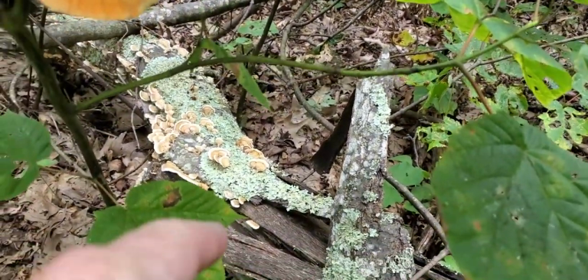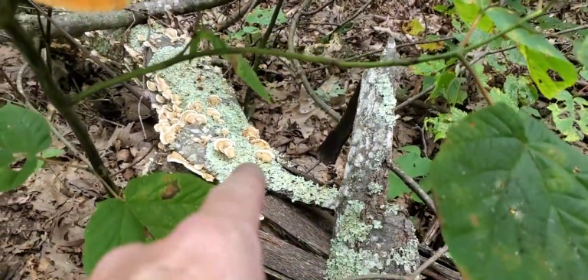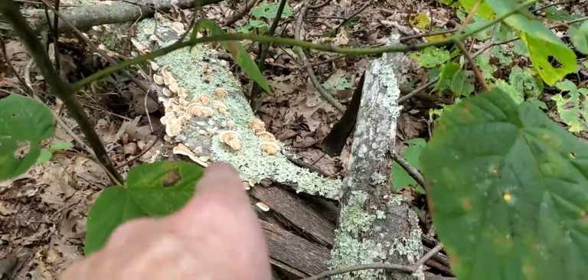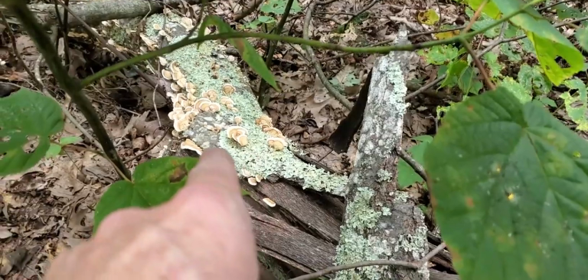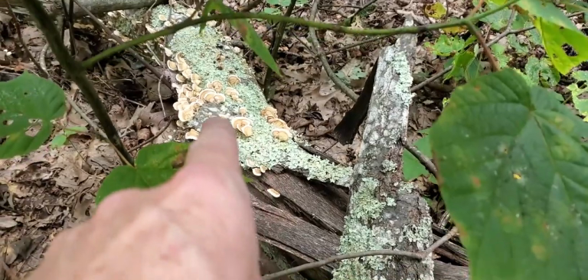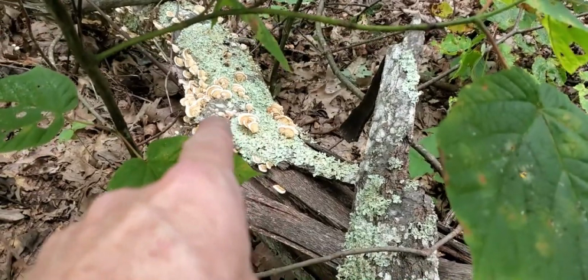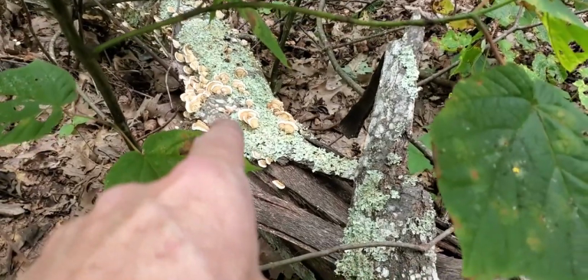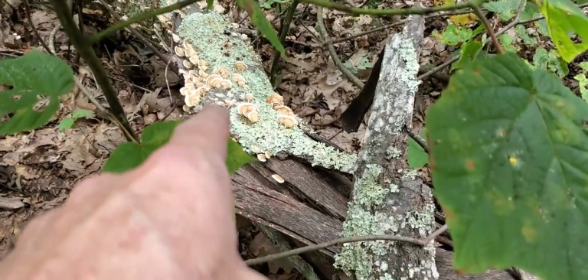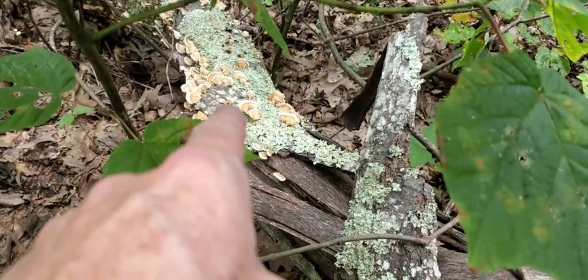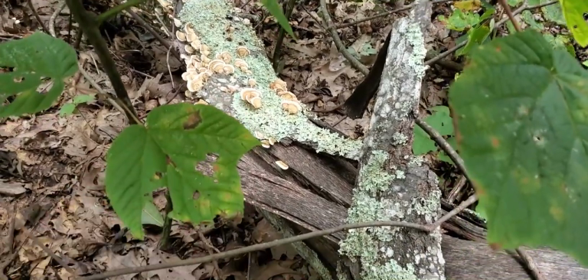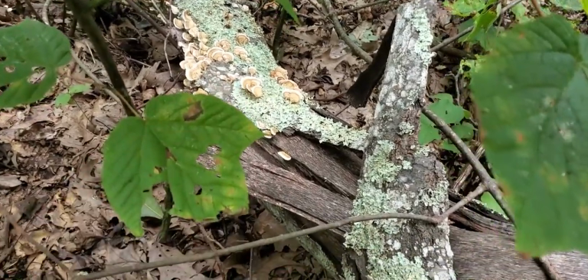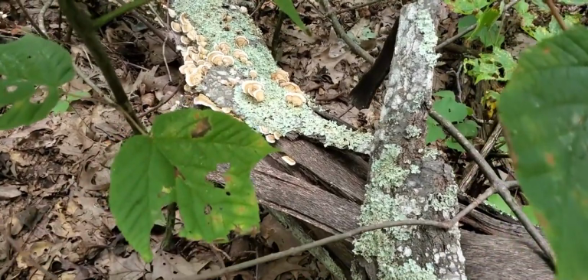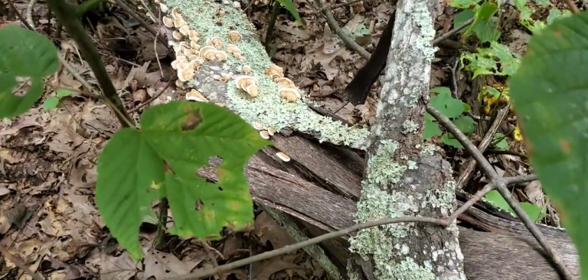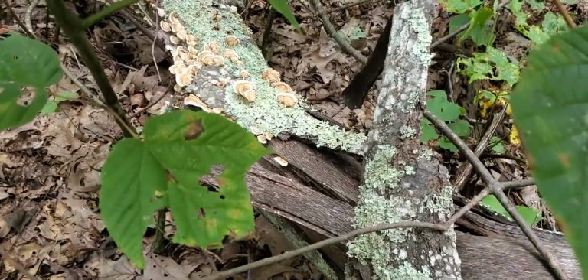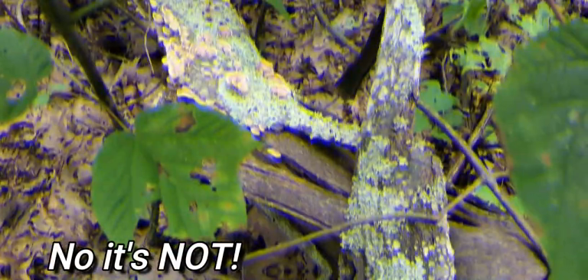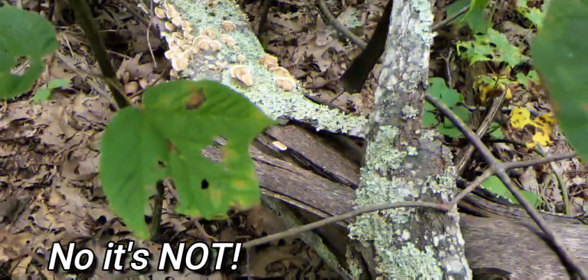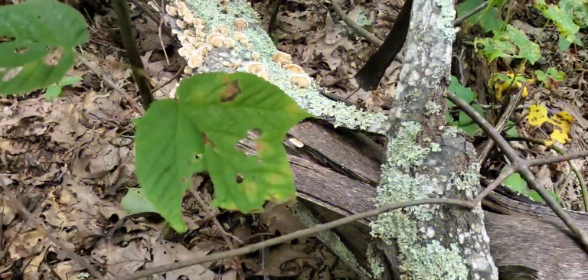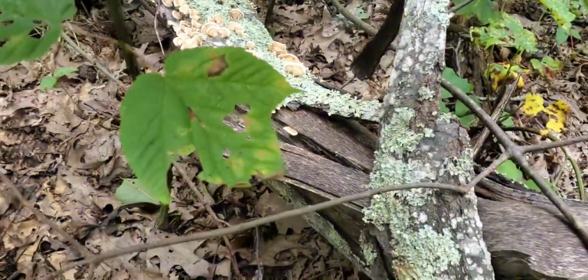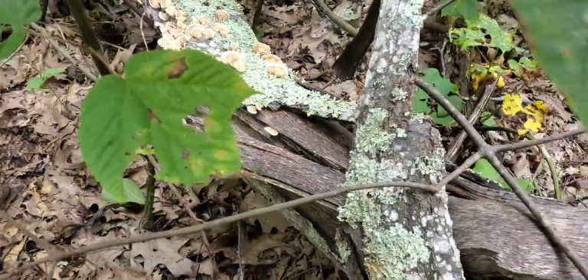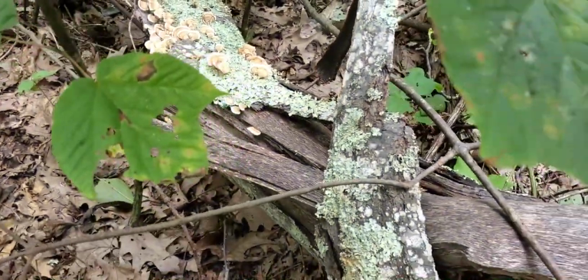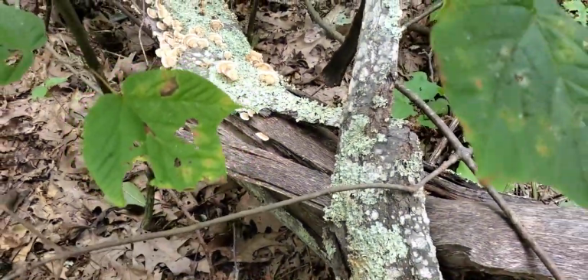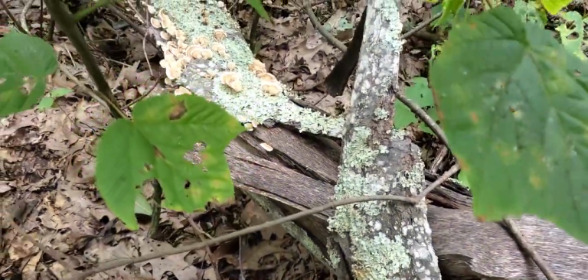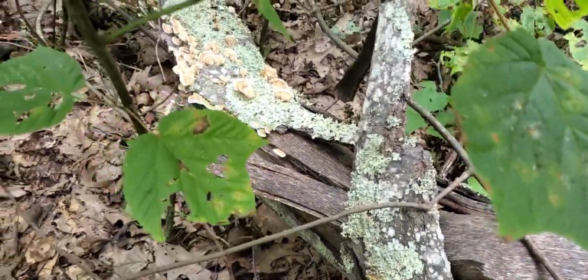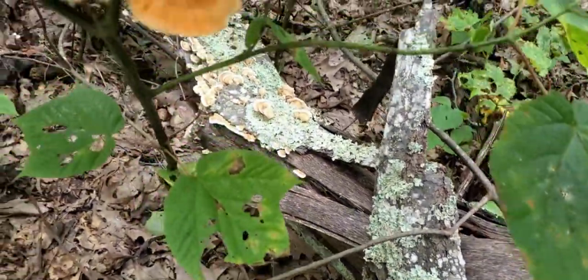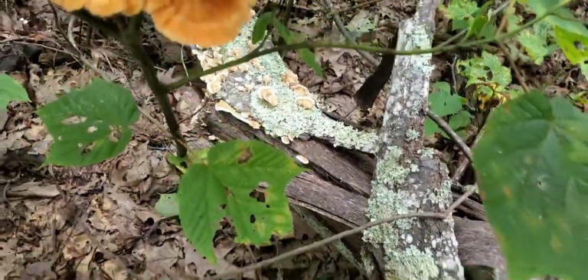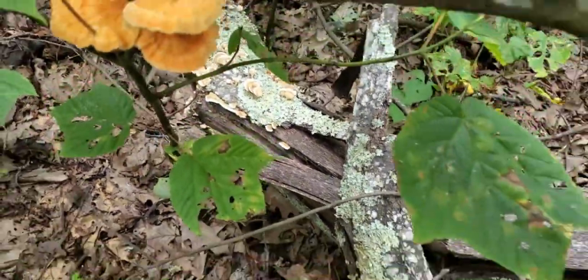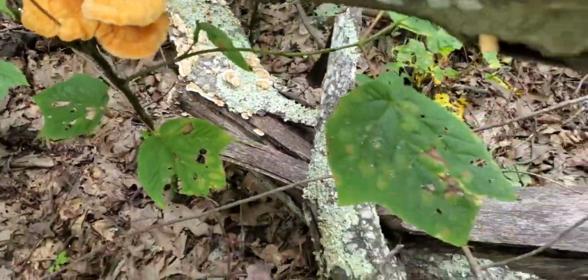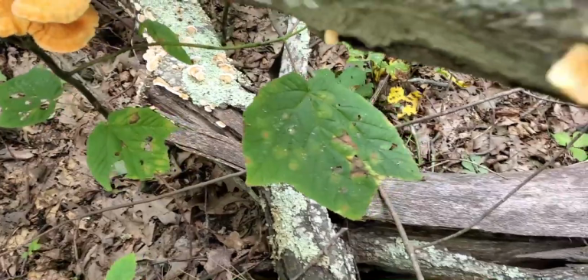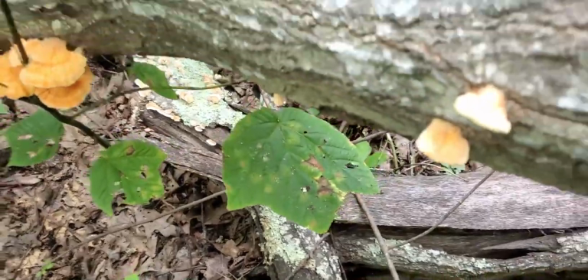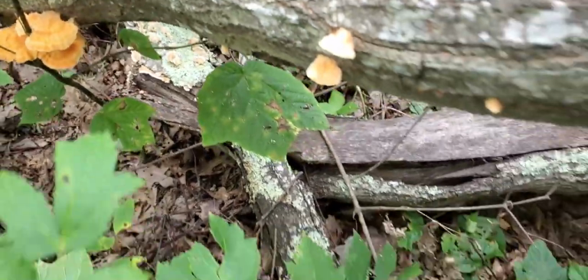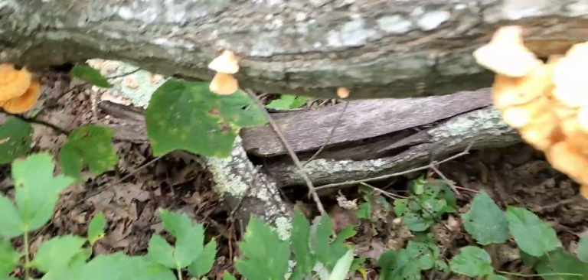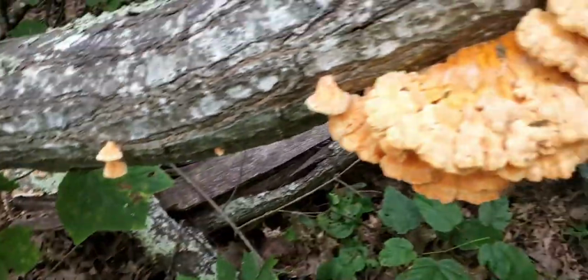Look right down there — turkey tail! That is exactly what that is. And I am going to harvest some of that for sure. I'm running out of it. That is a huge score. Awesome.